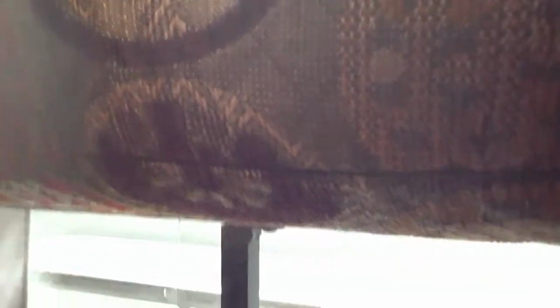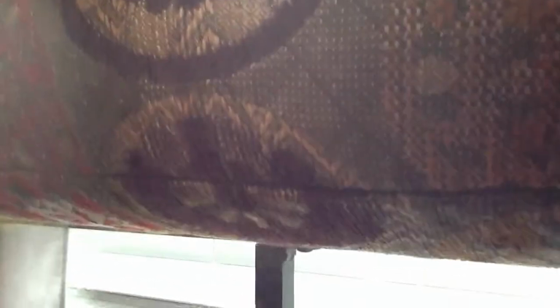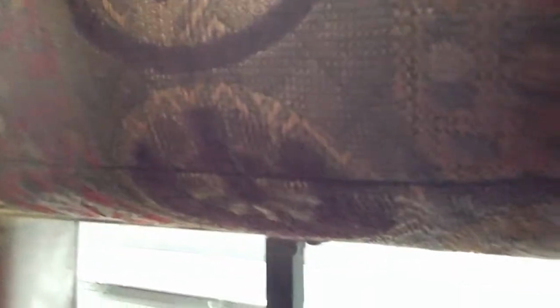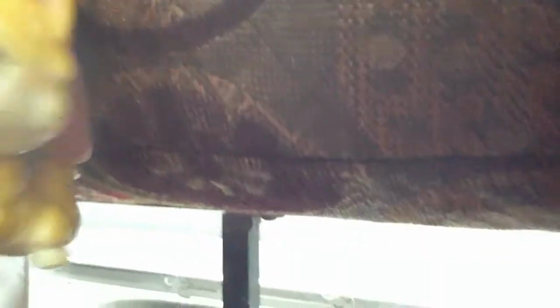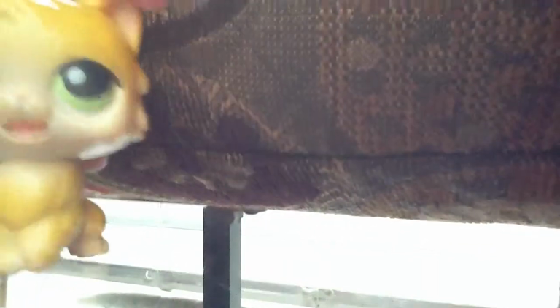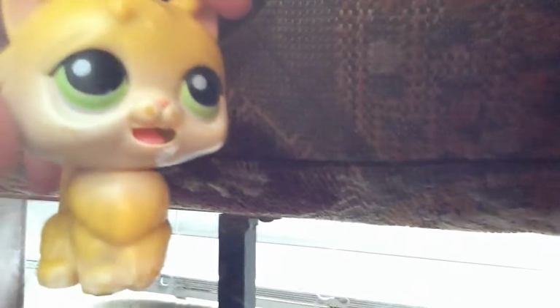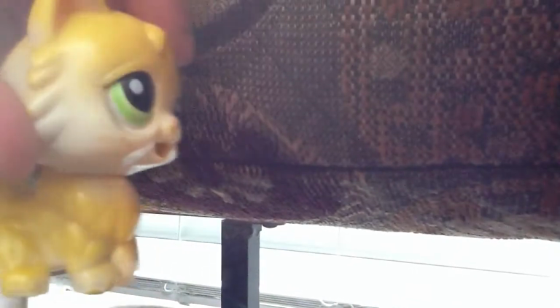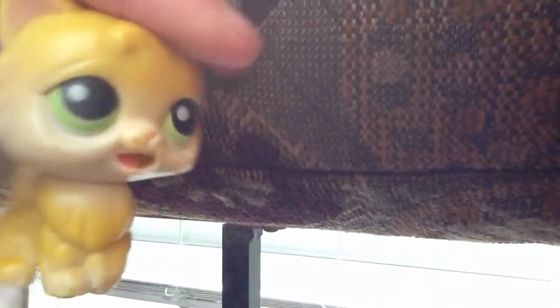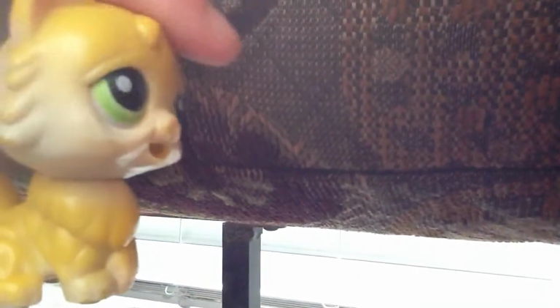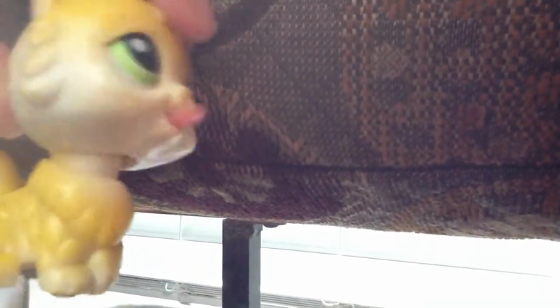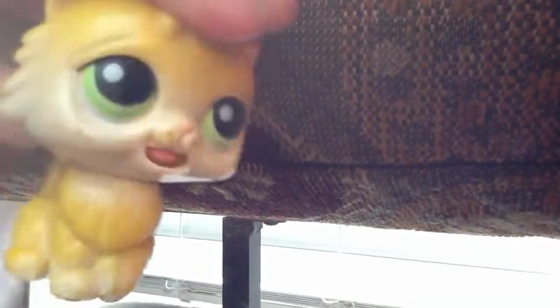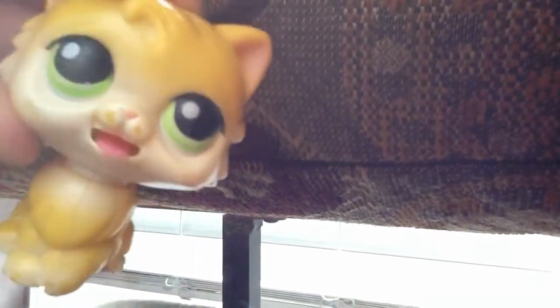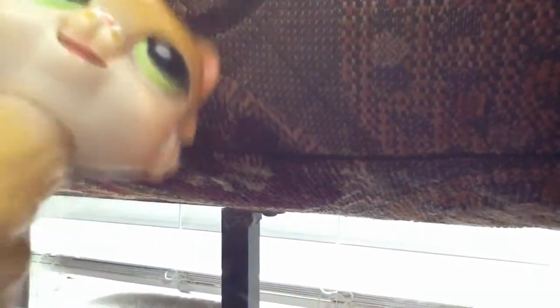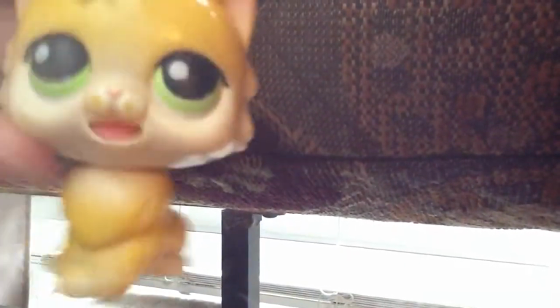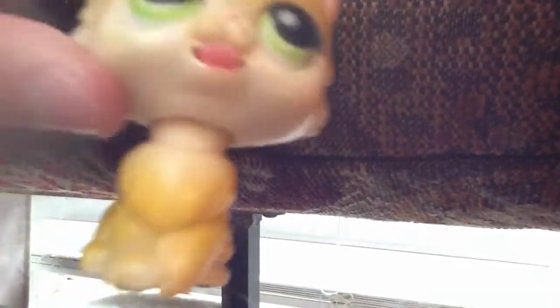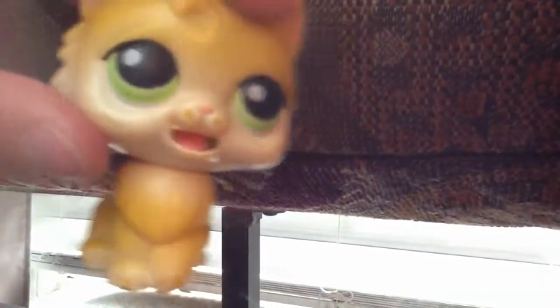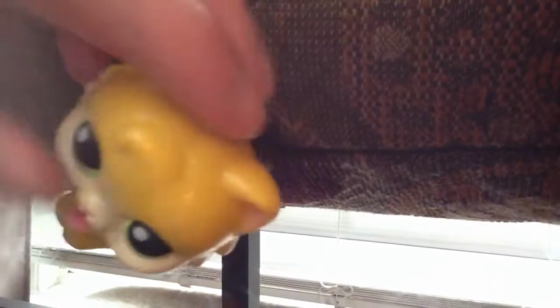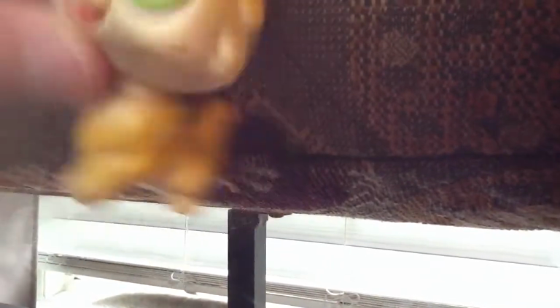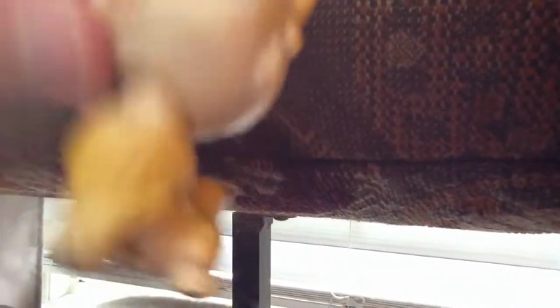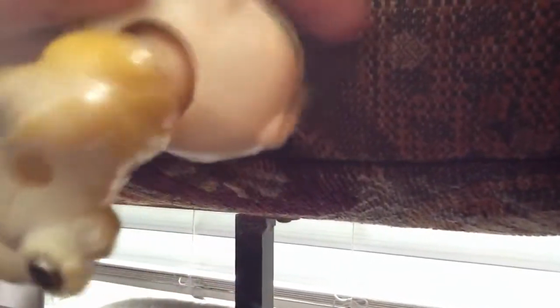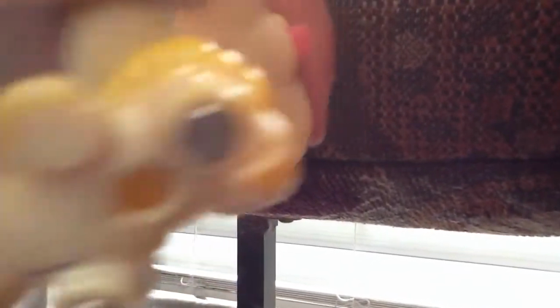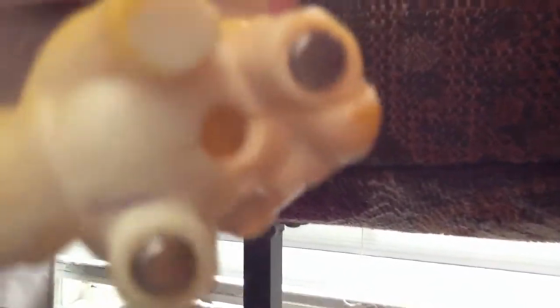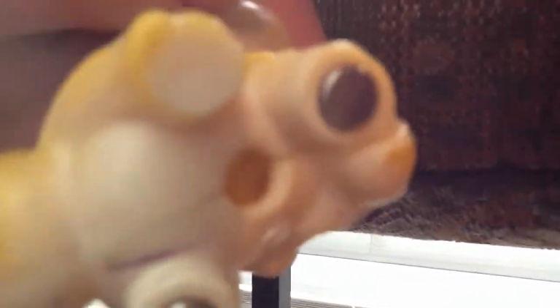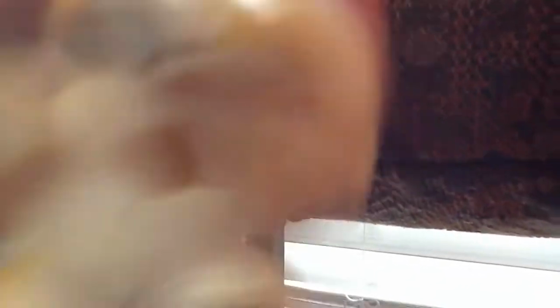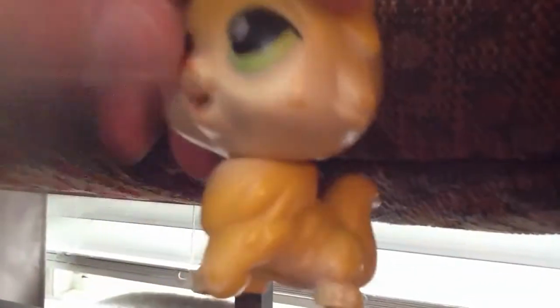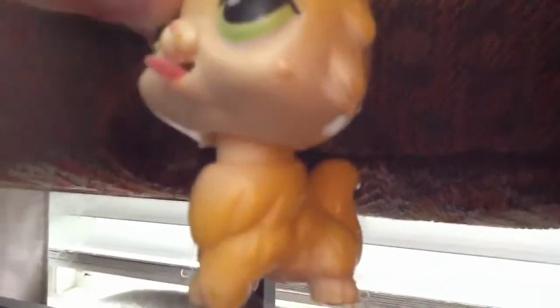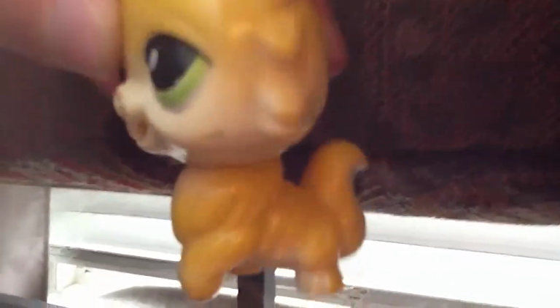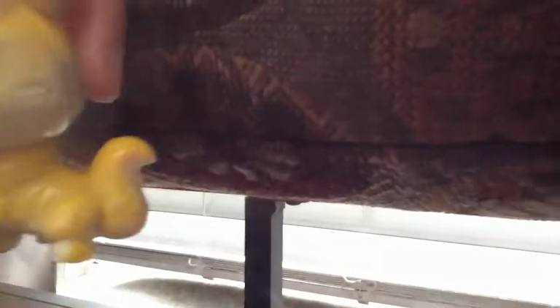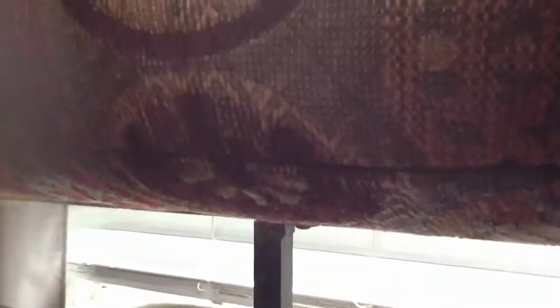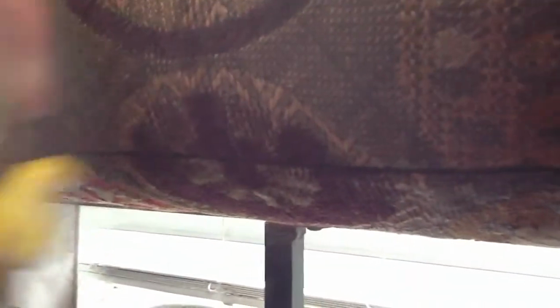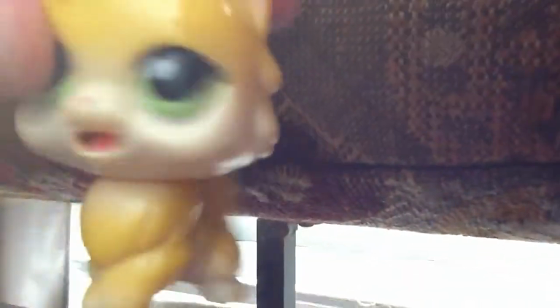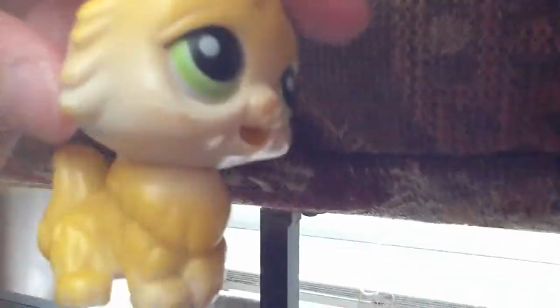This is an old LPS. It sticks out its tongue — meh! This is actually my sister's. And it has magnets on the bottom. It's really cute.